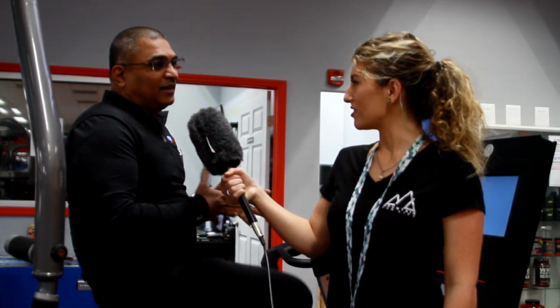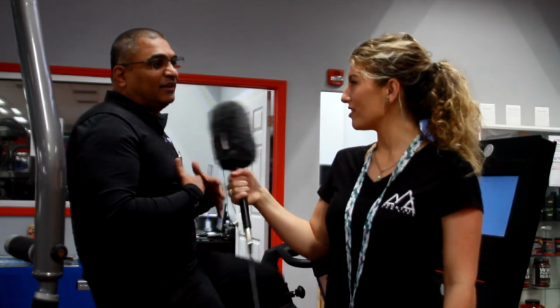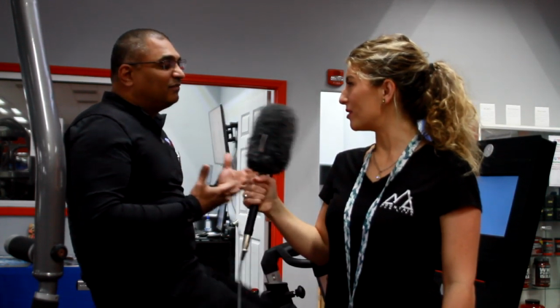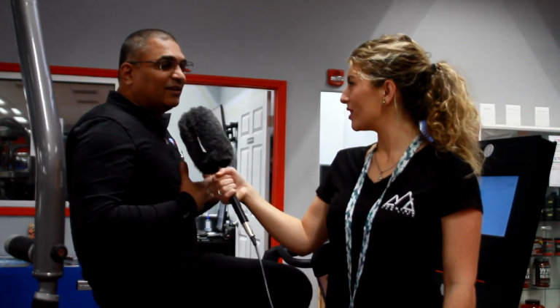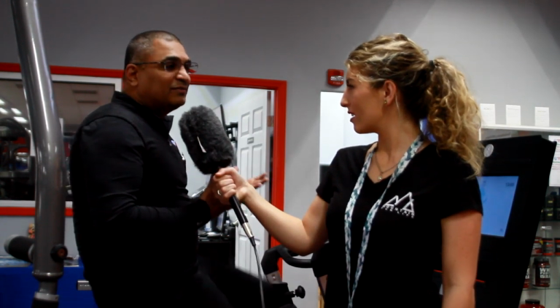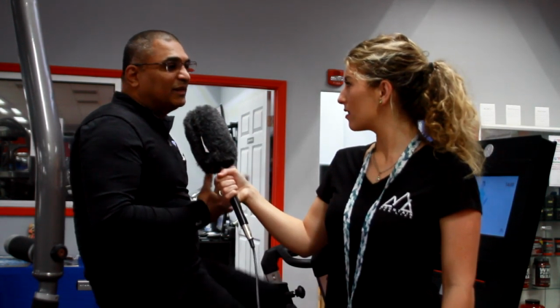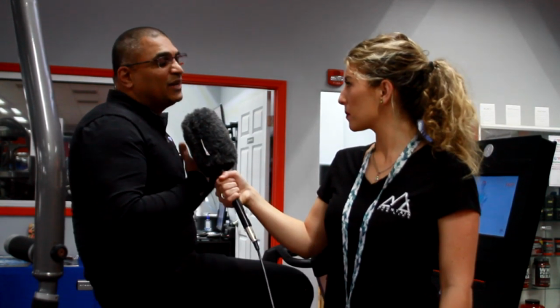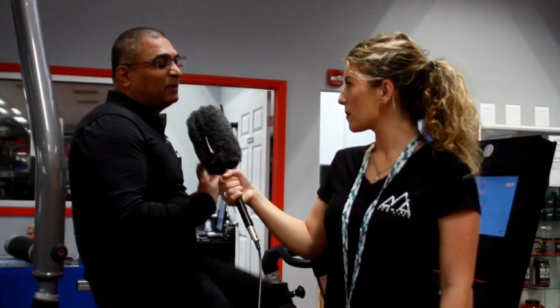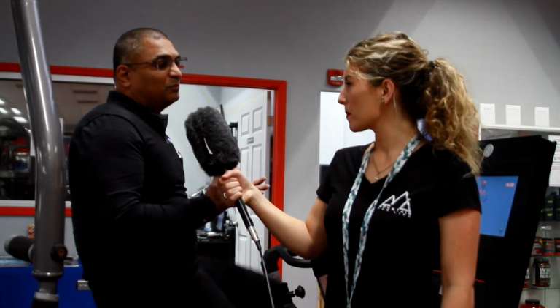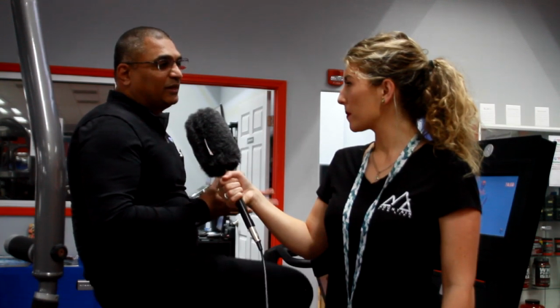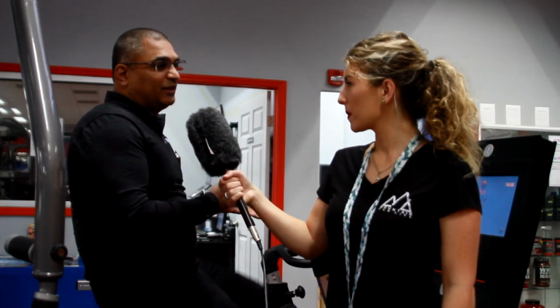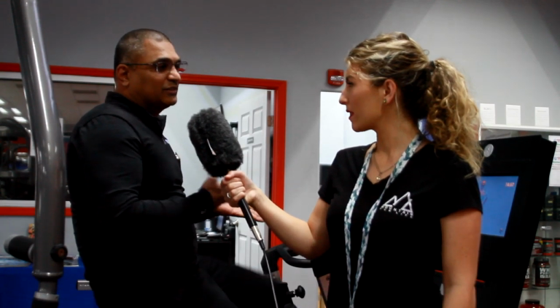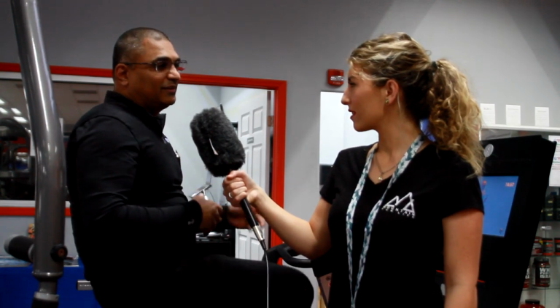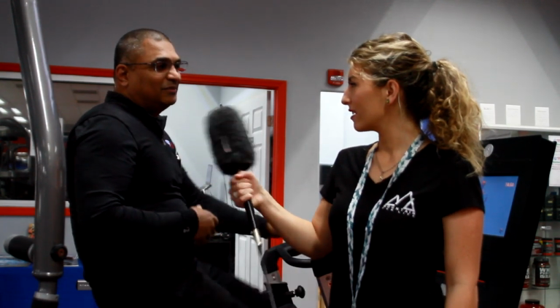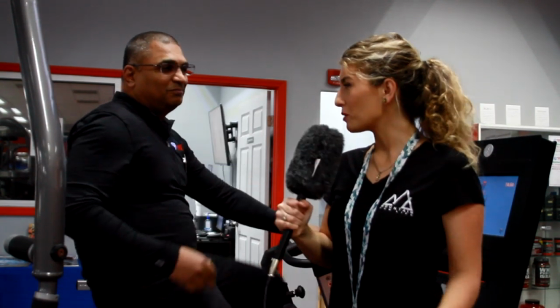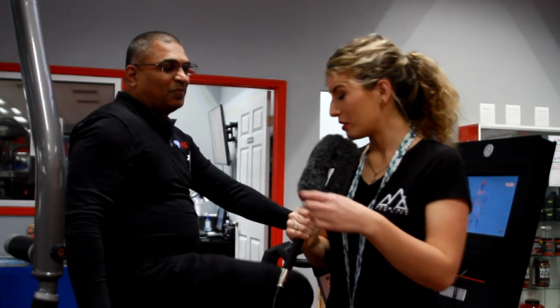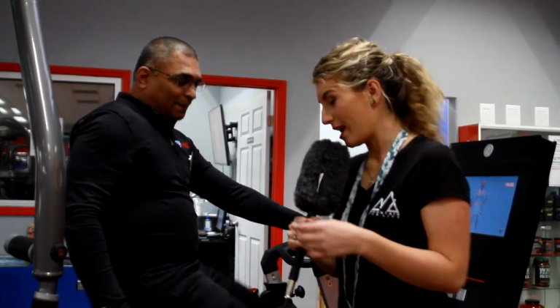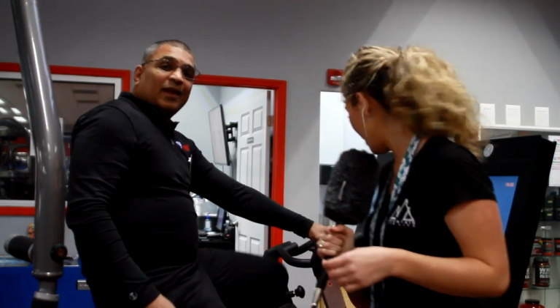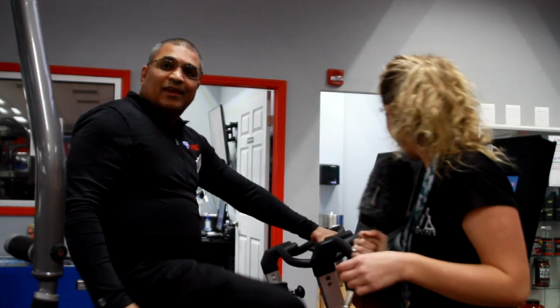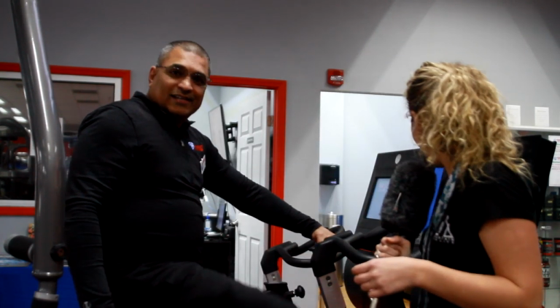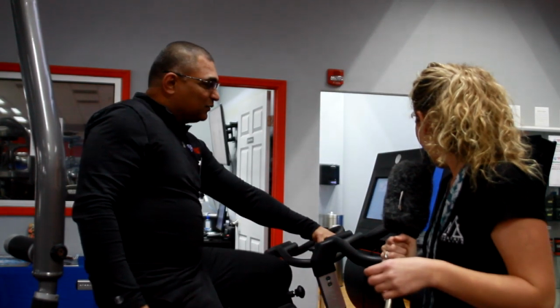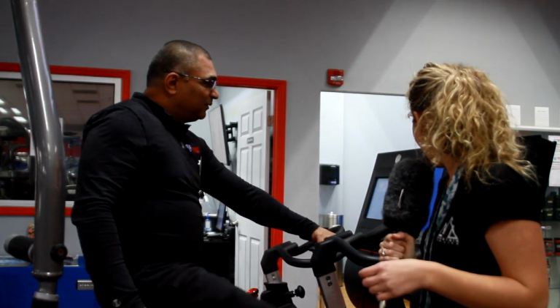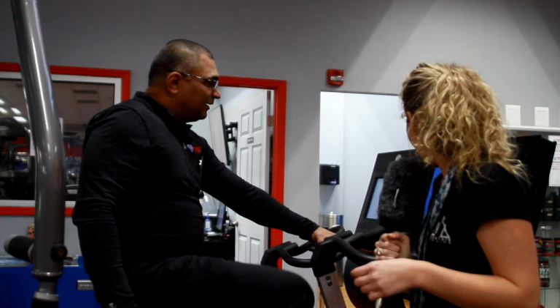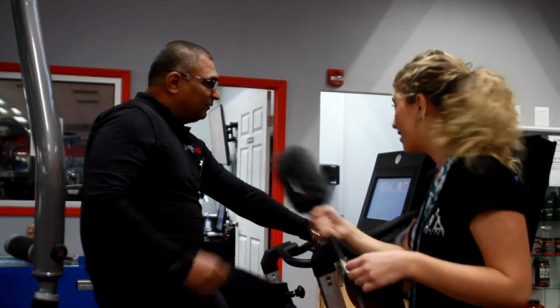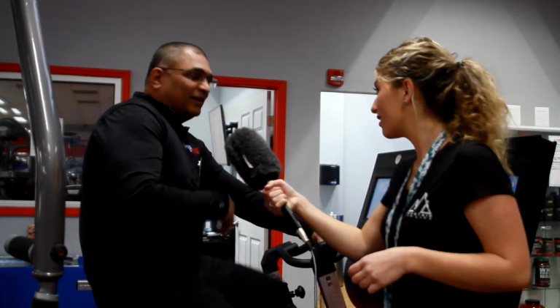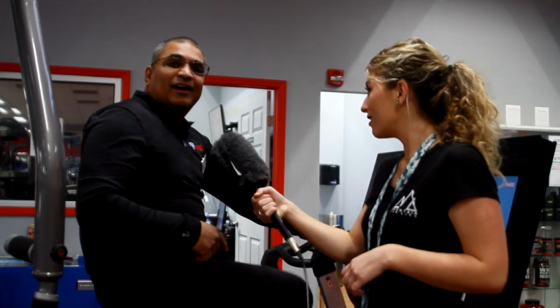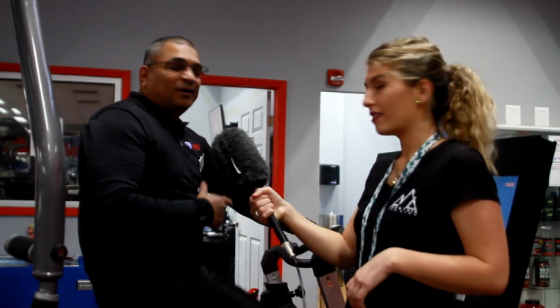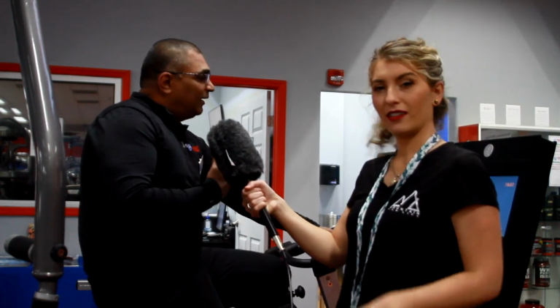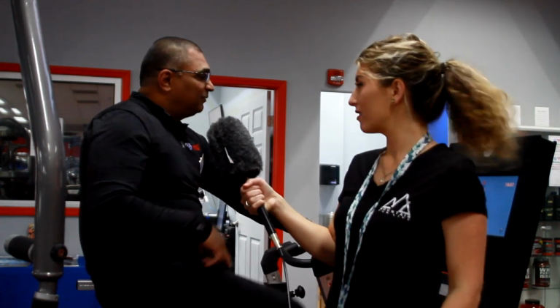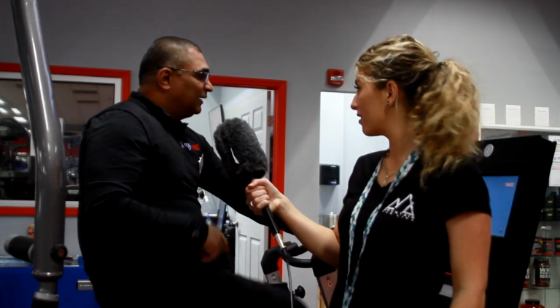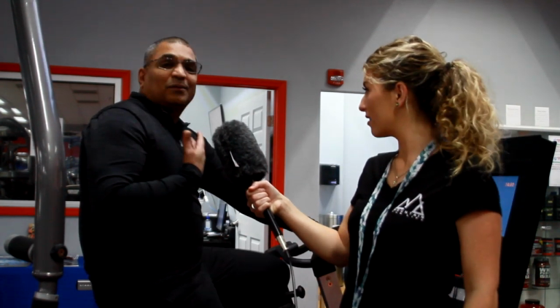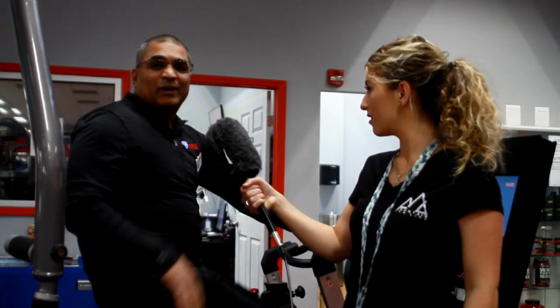That's awesome! And in 15 minutes, people will be sweating if they do this right. So that's what you're doing right now? Yes, that's what I'm doing right now, and in 15 minutes I'll be sweating.